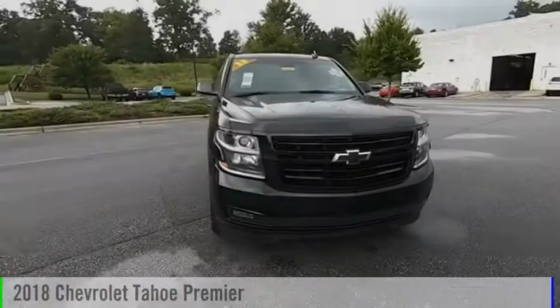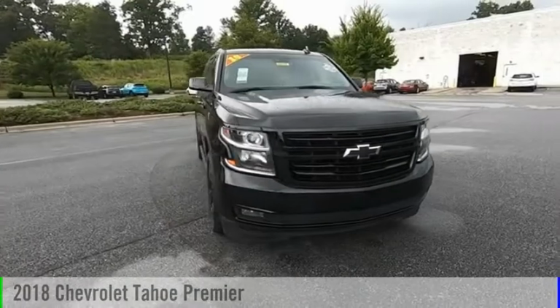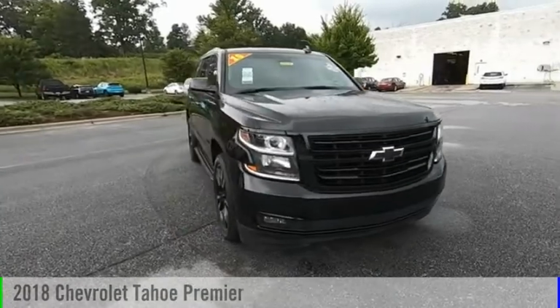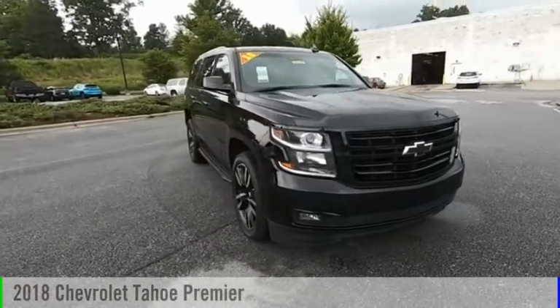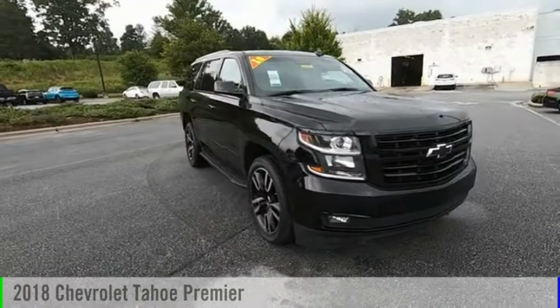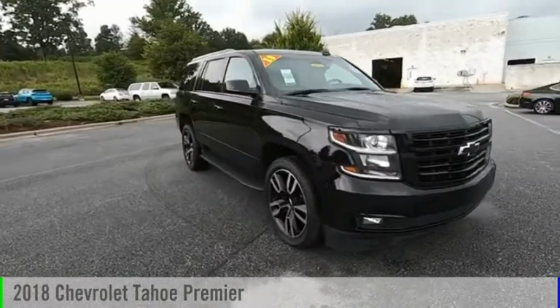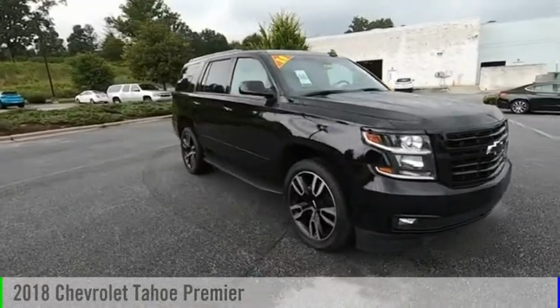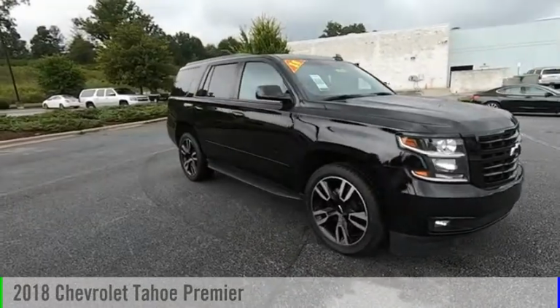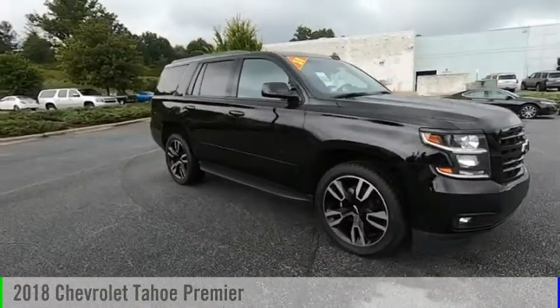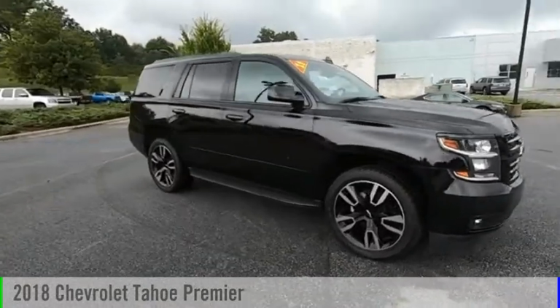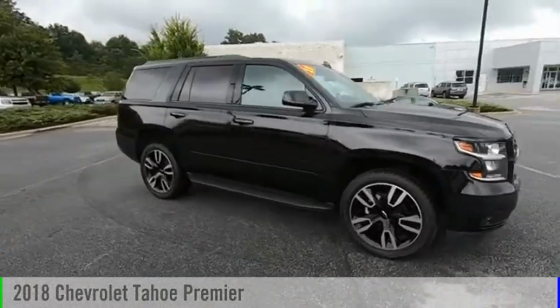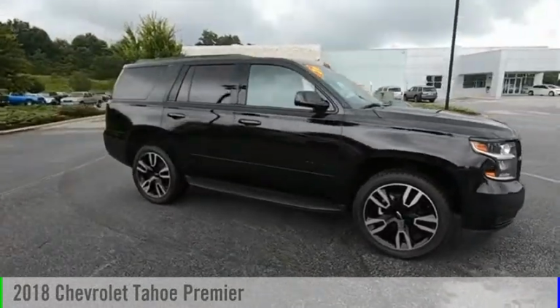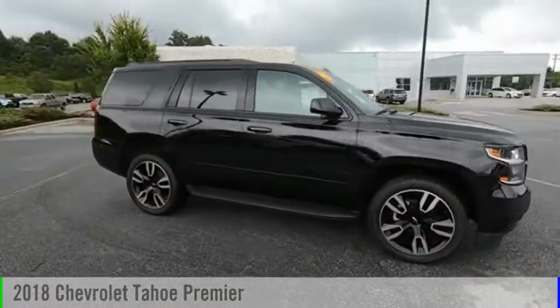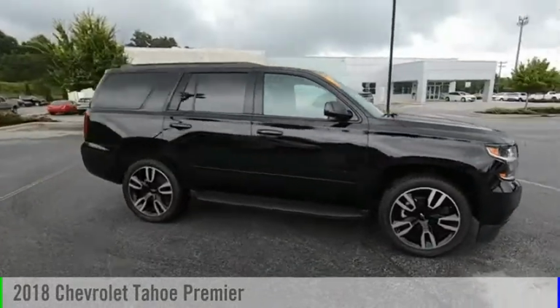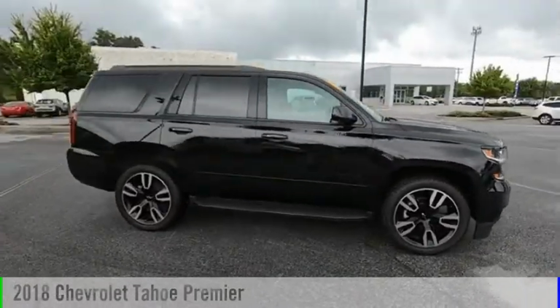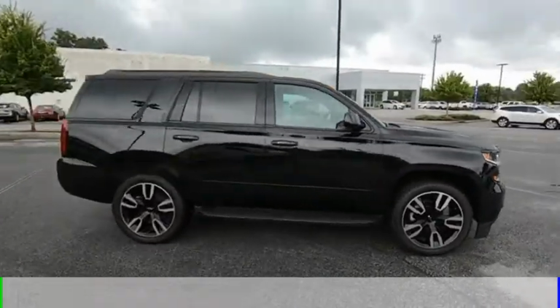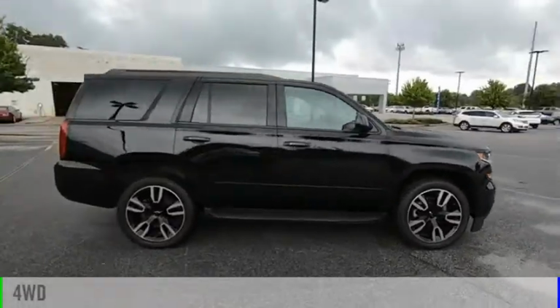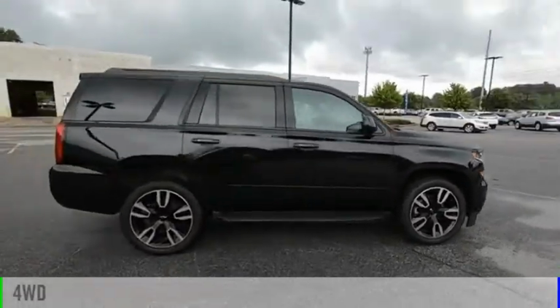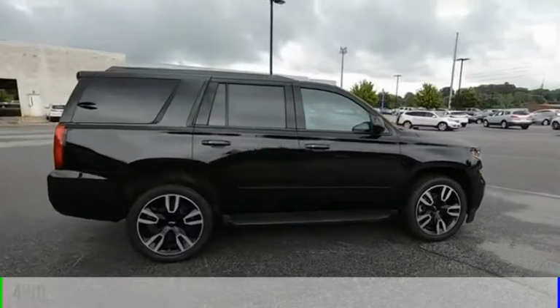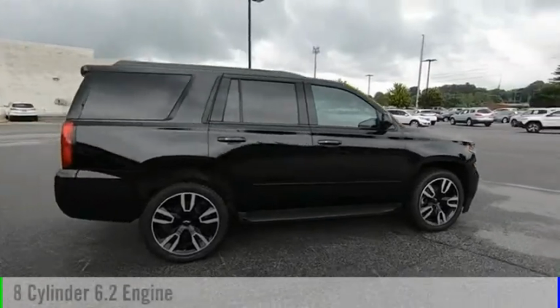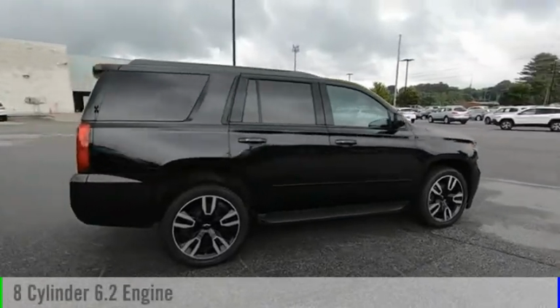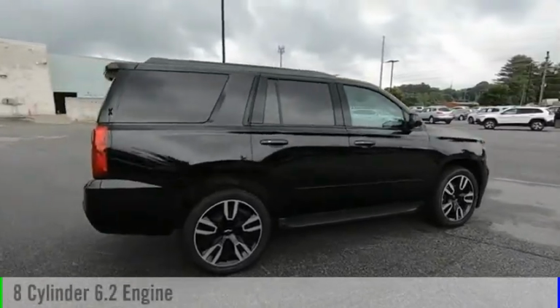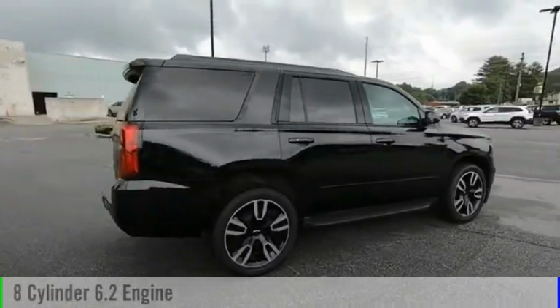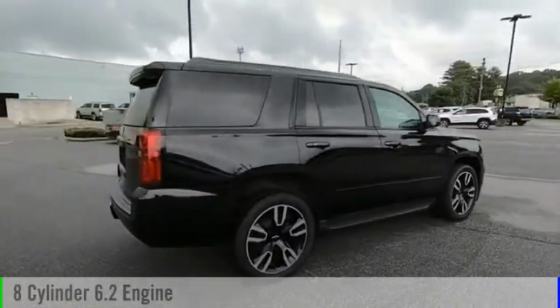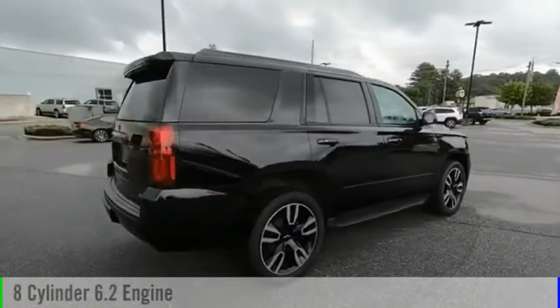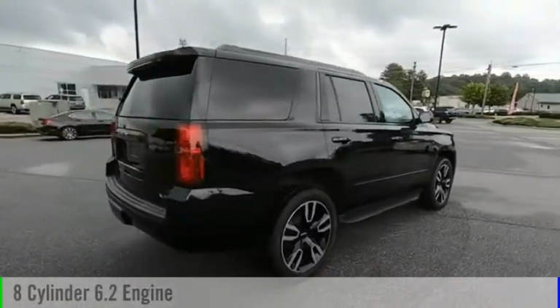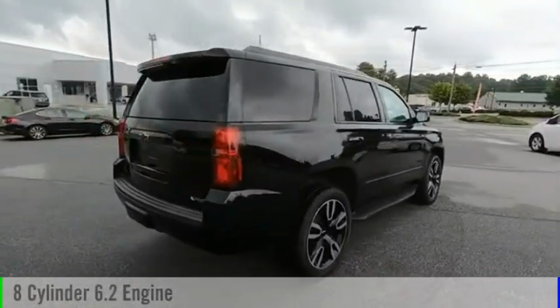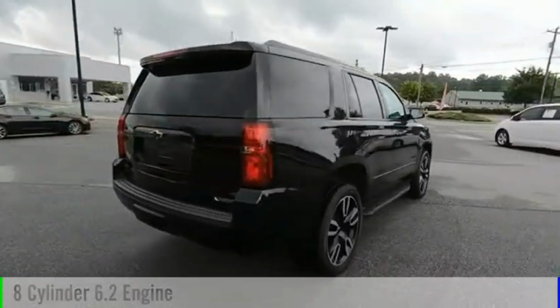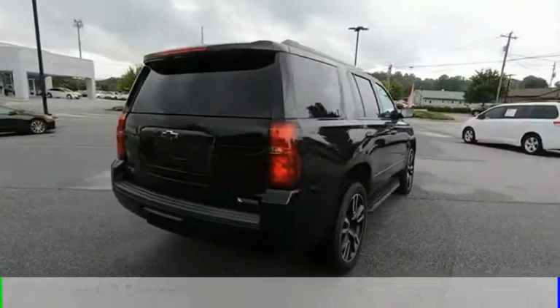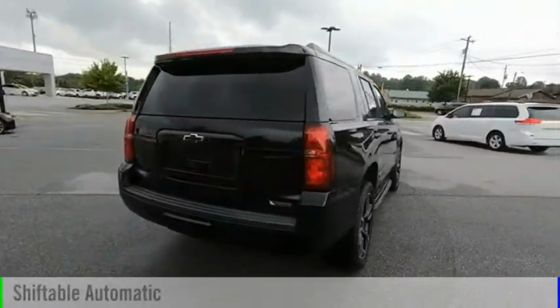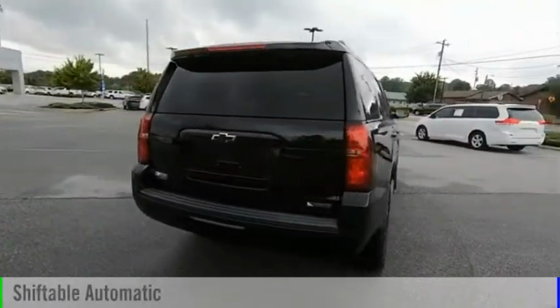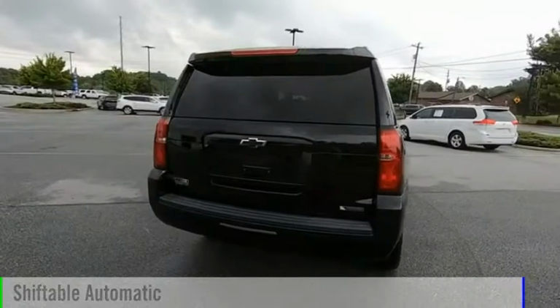Stop by and take a look at the 2018 Tahoe. This vehicle is powered by a four-wheel drive, eight-cylinder, 6.2-liter engine, and comes with an automatic transmission.